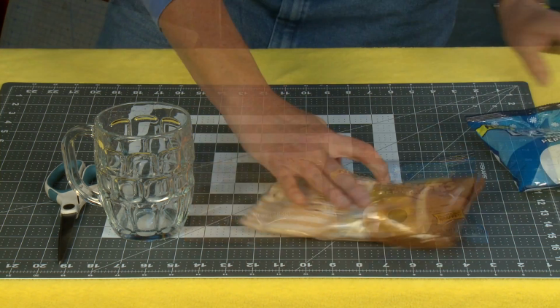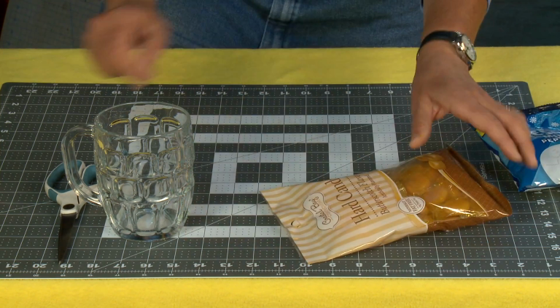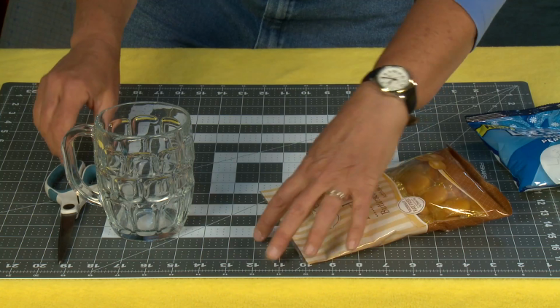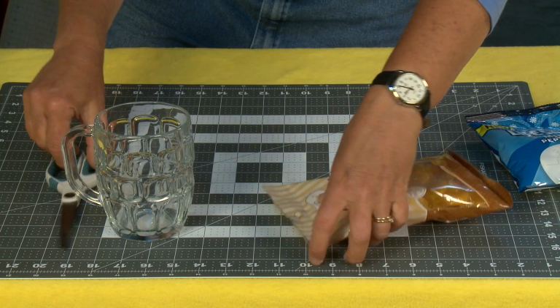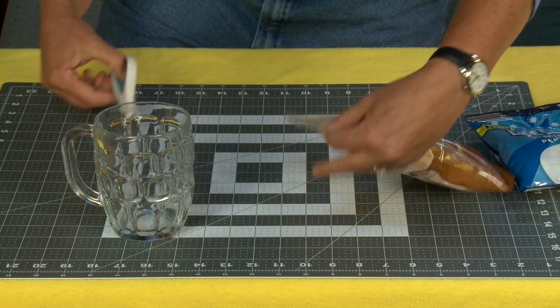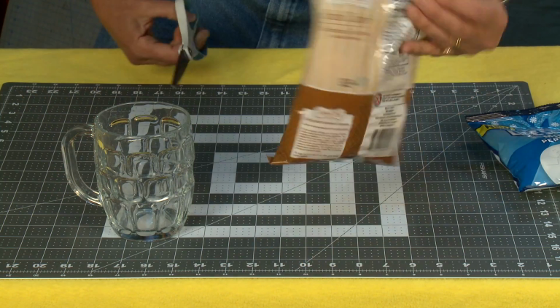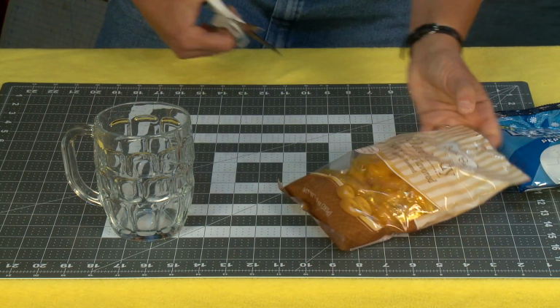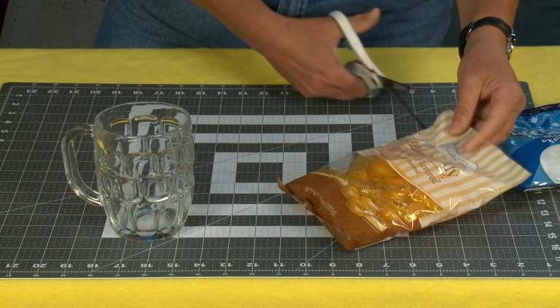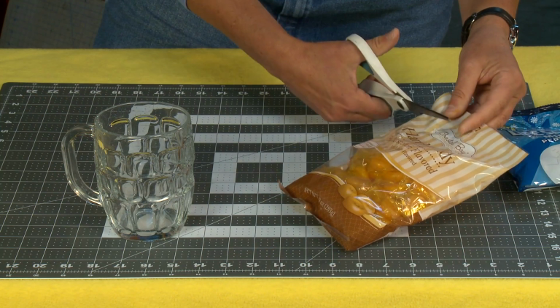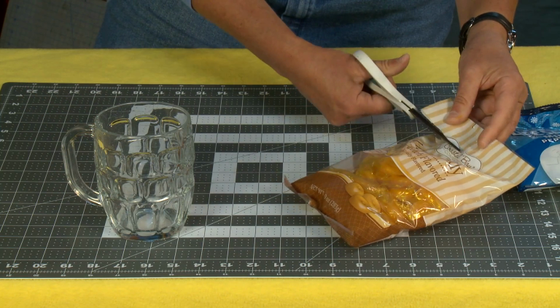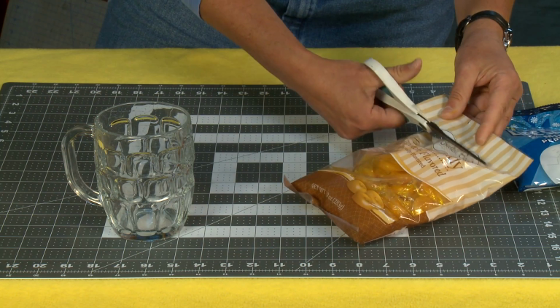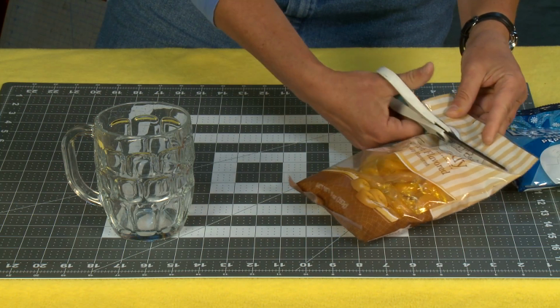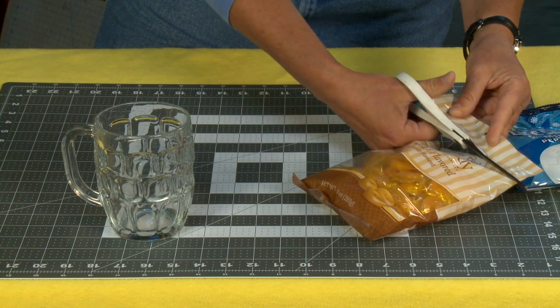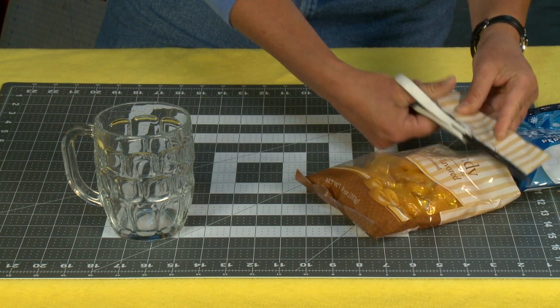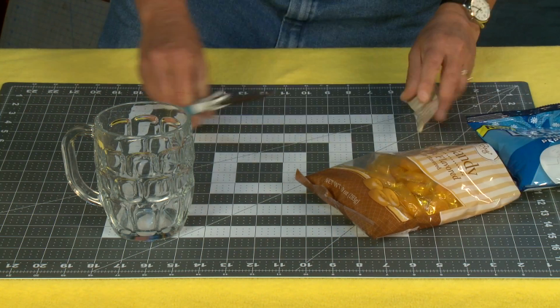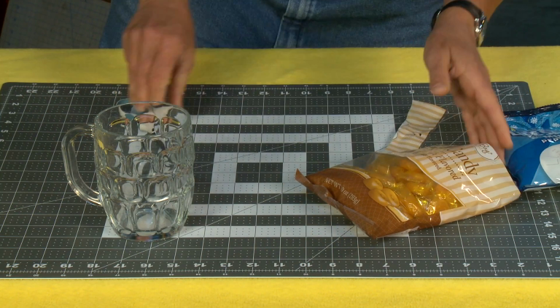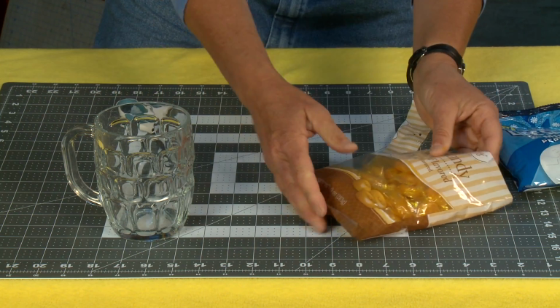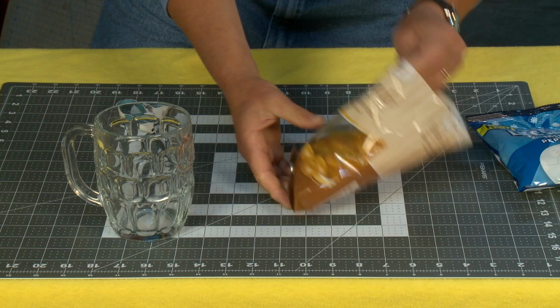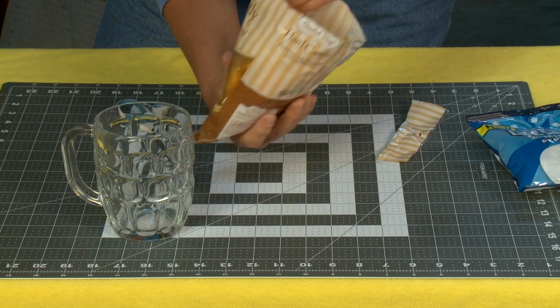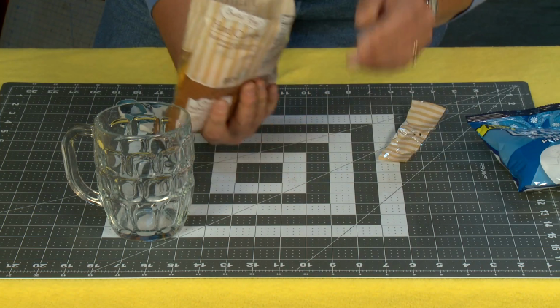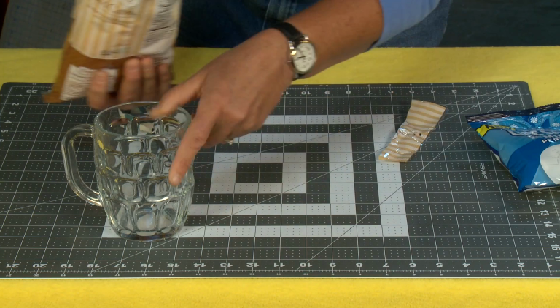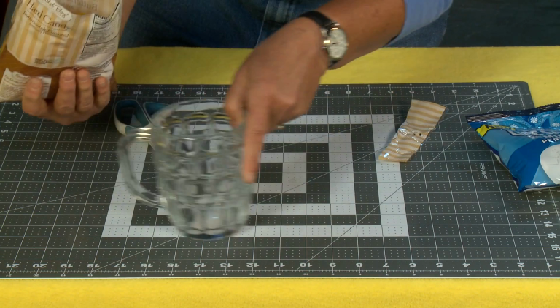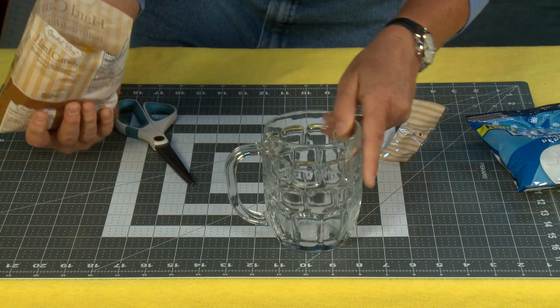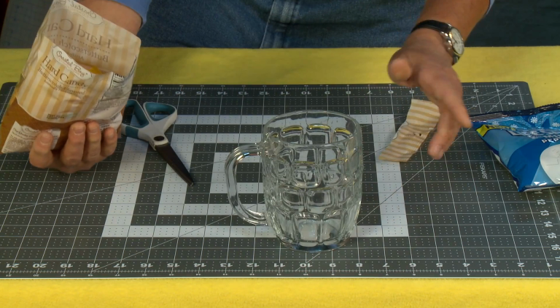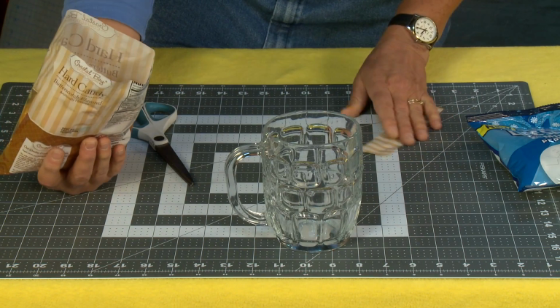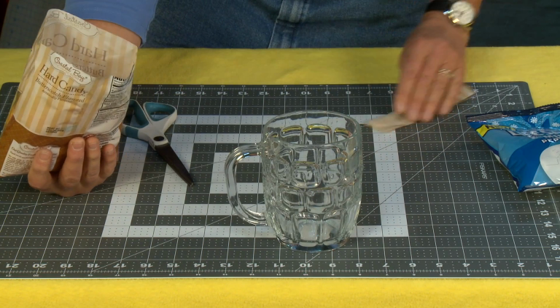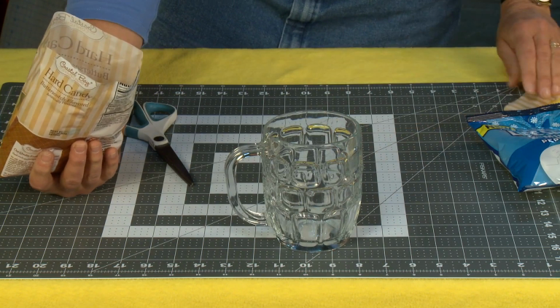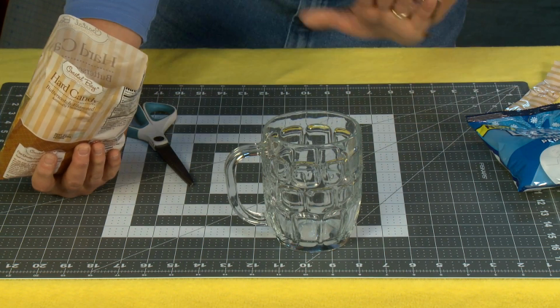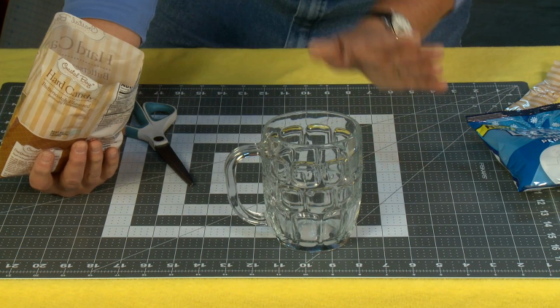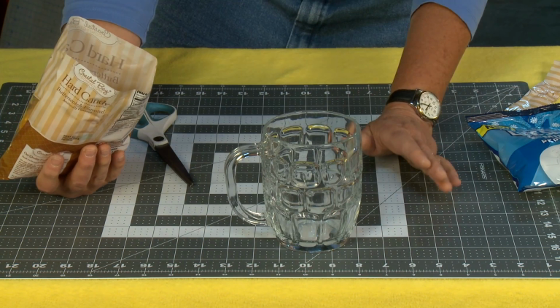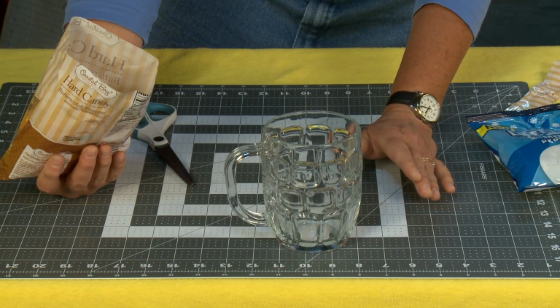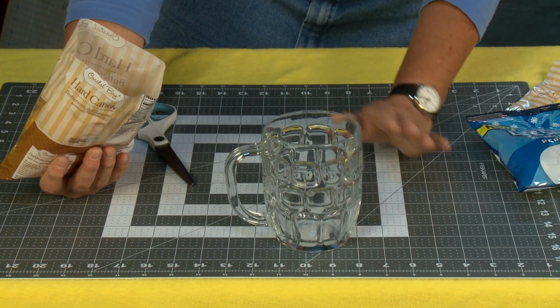You can use whatever kind of candies you want. The yellow is what makes it look like beer, but if there's a special kind of candy that's yellow — or your dad likes that's yellow — feel free to use those.